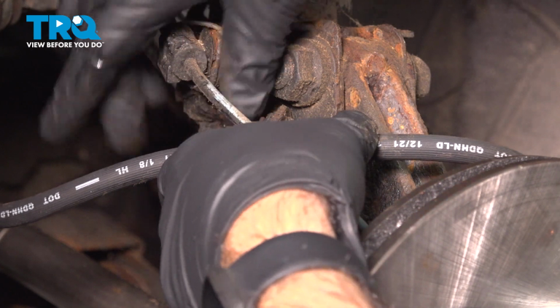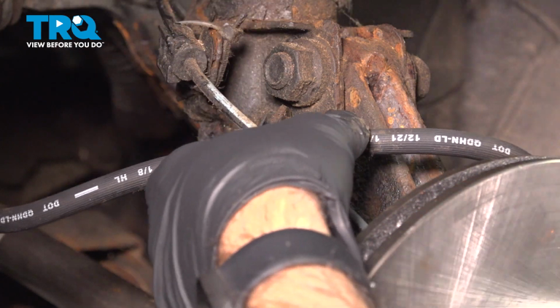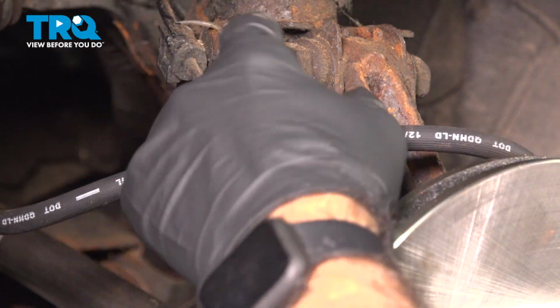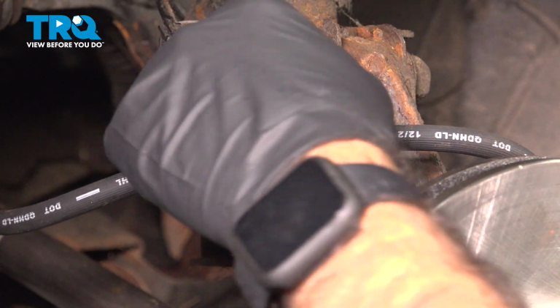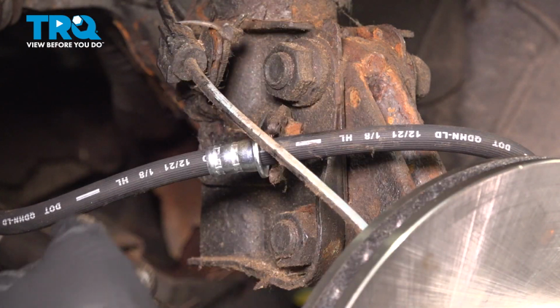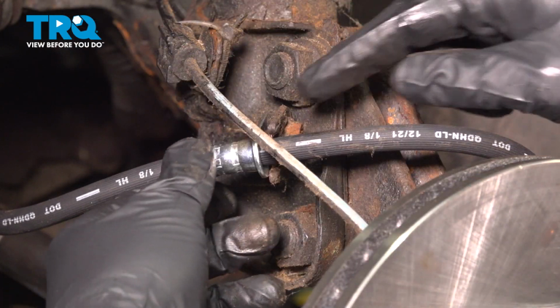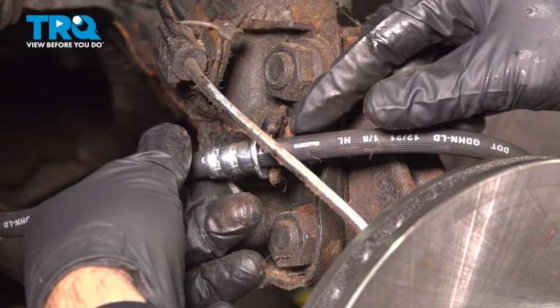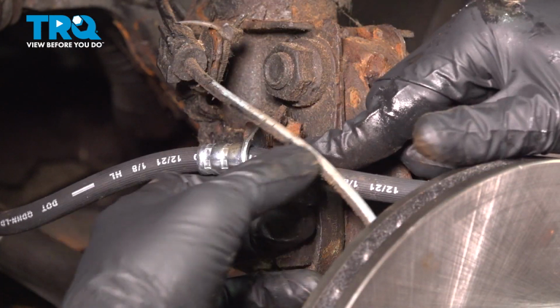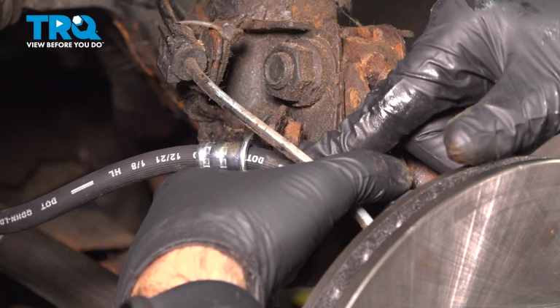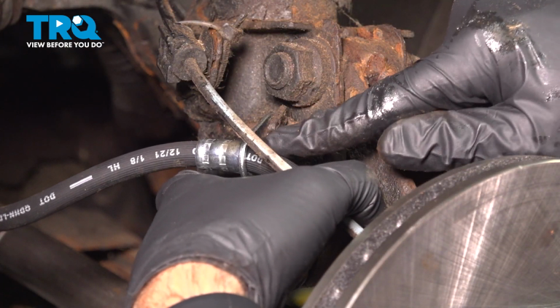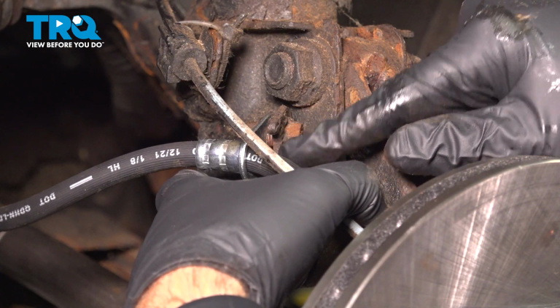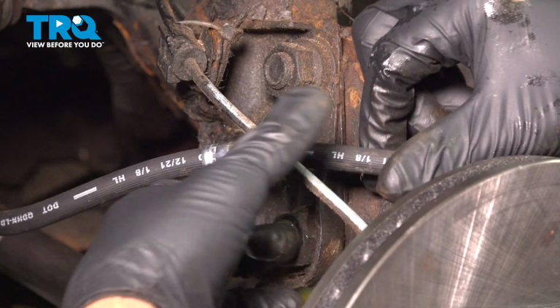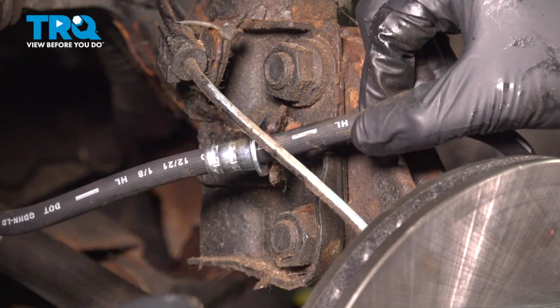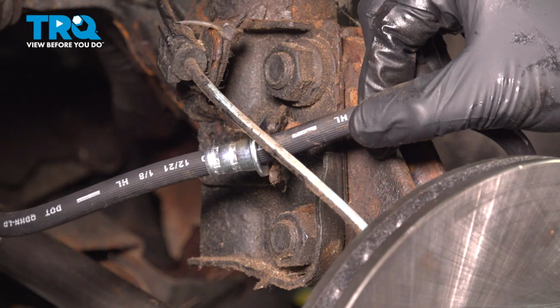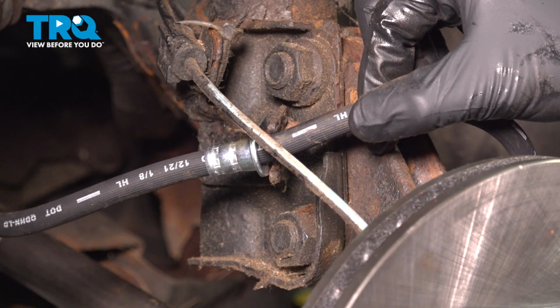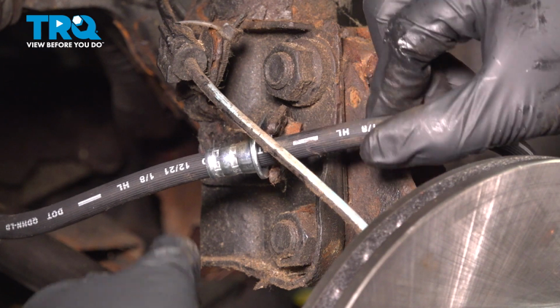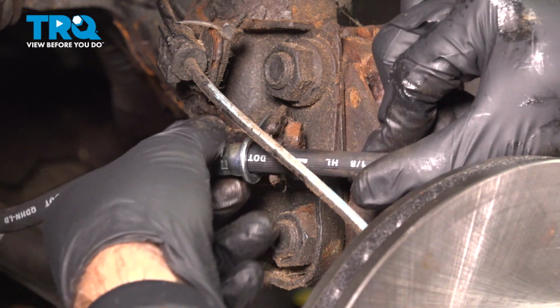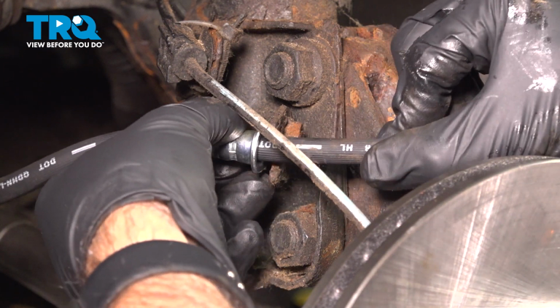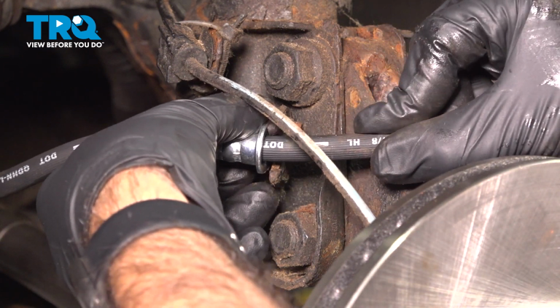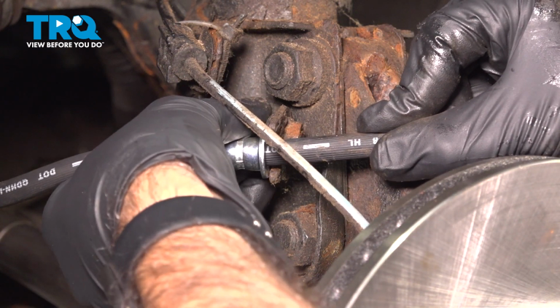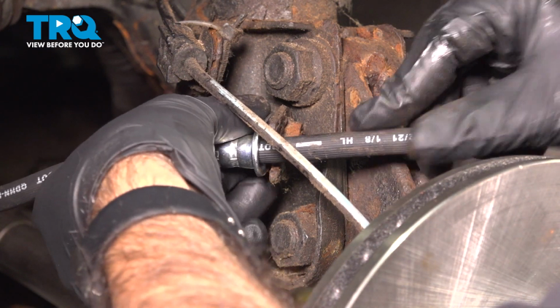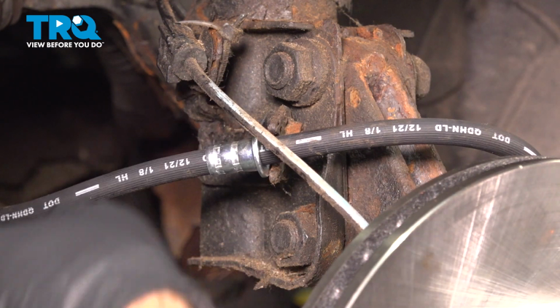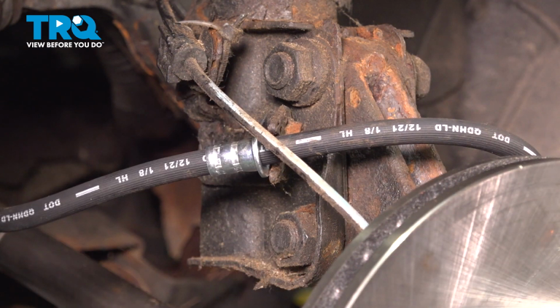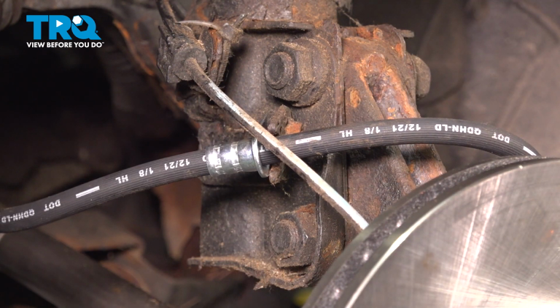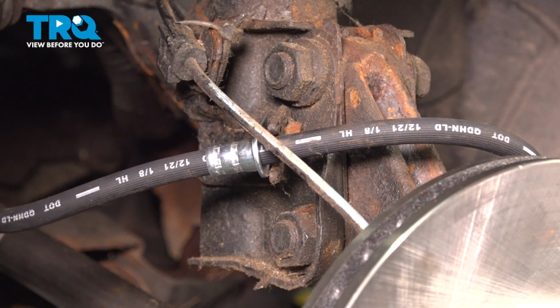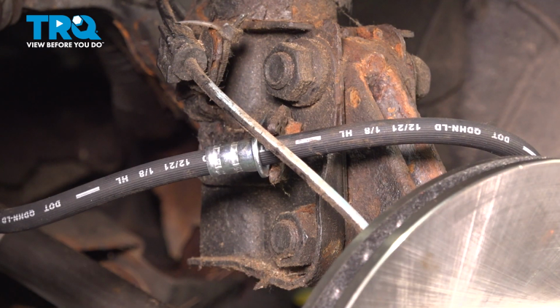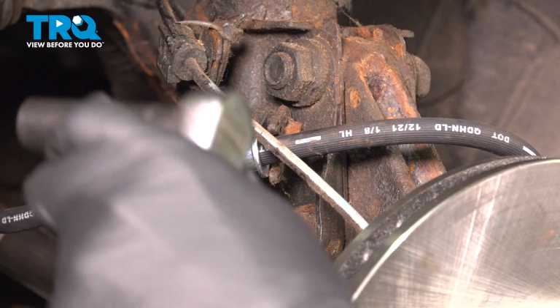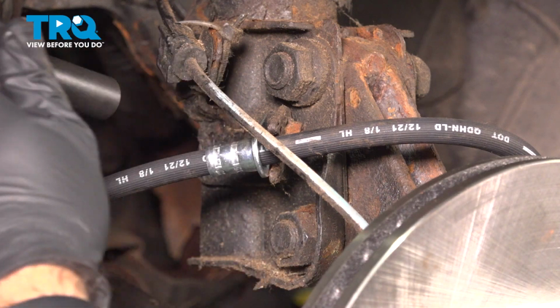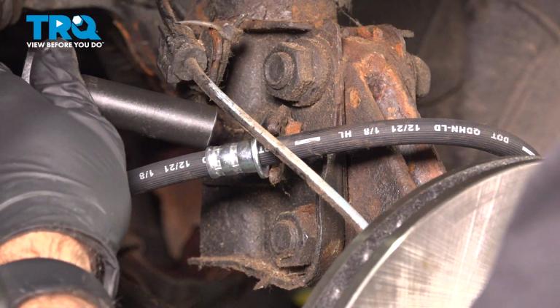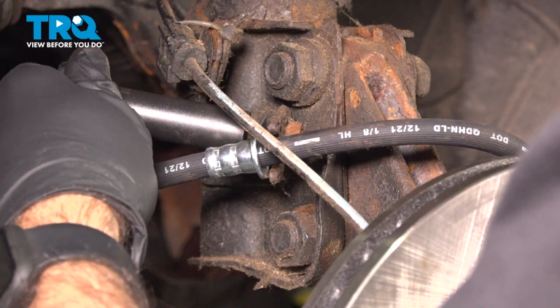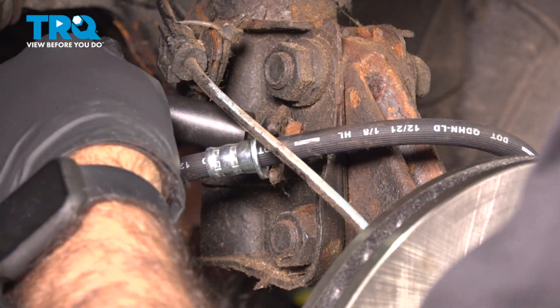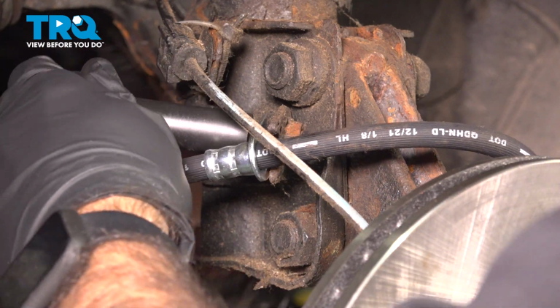When you're tightening this down, just make sure the hose is inside this cutout here and not pinched up against it. Go ahead and tighten this down.